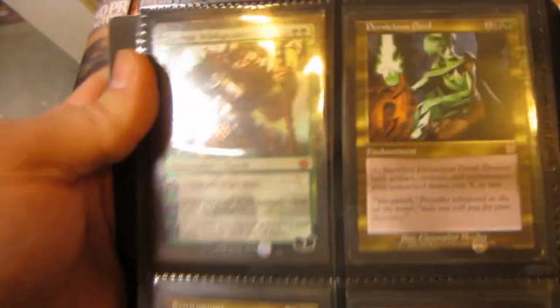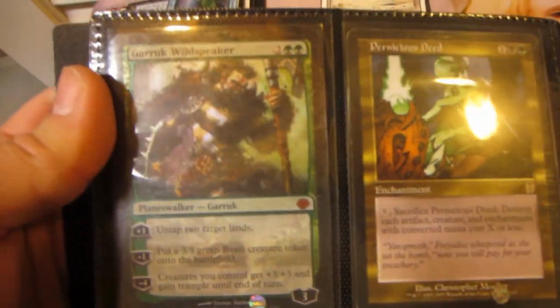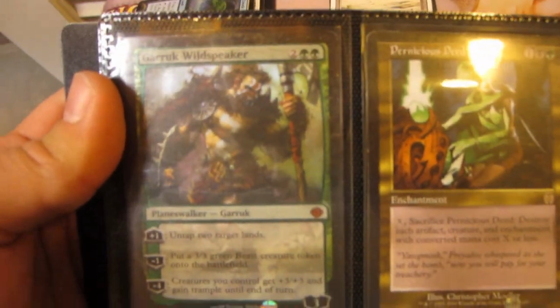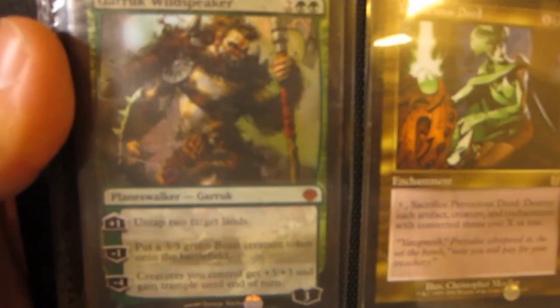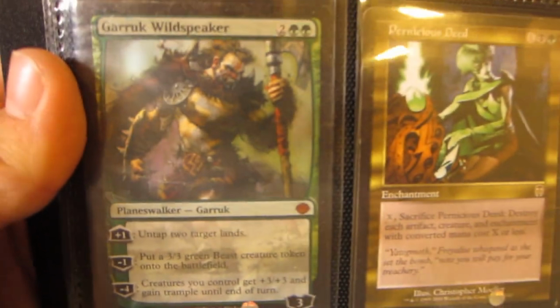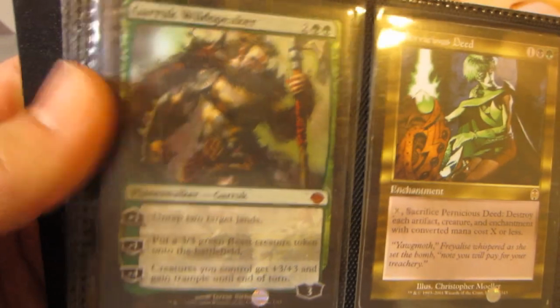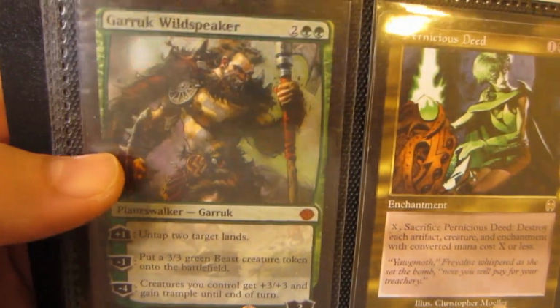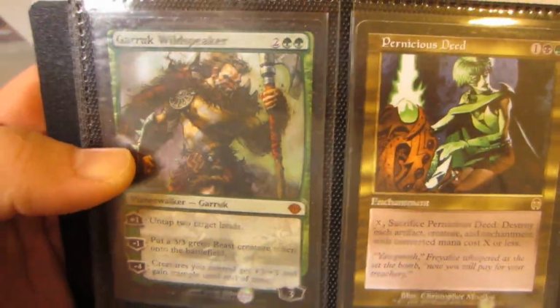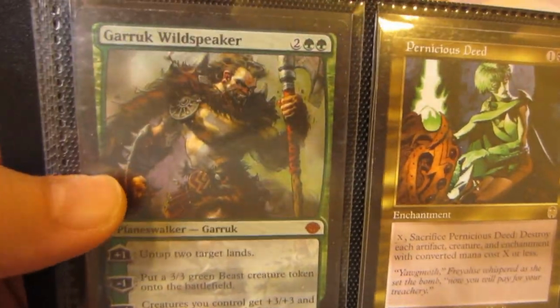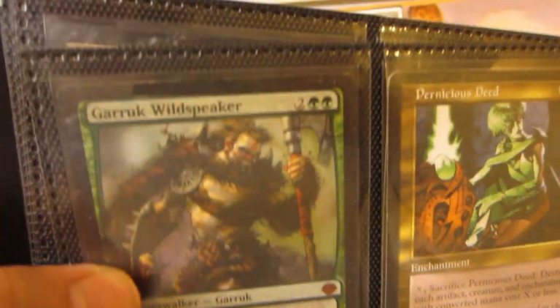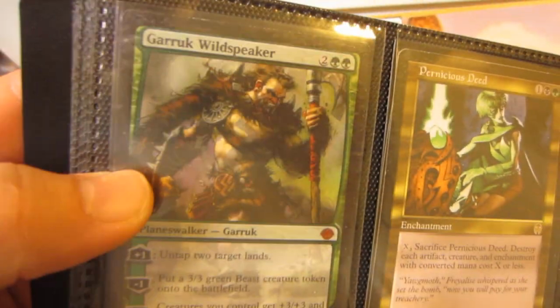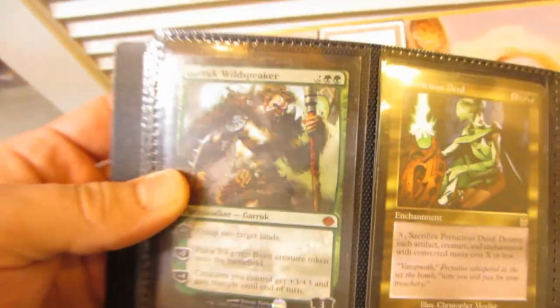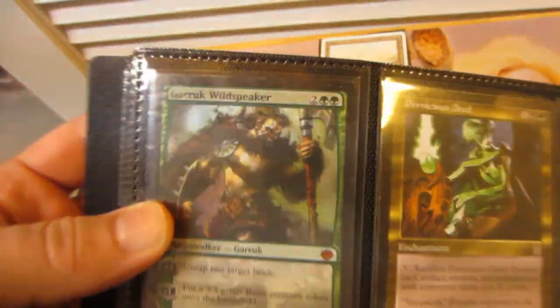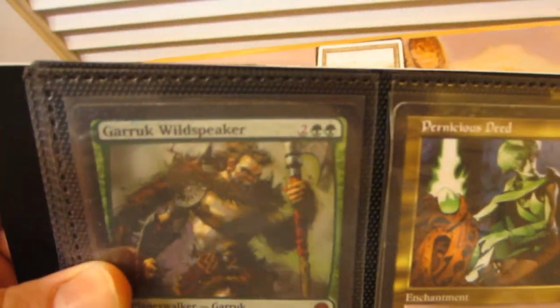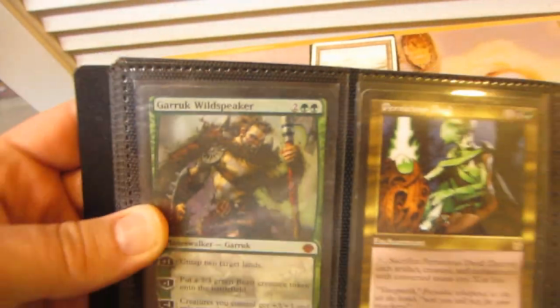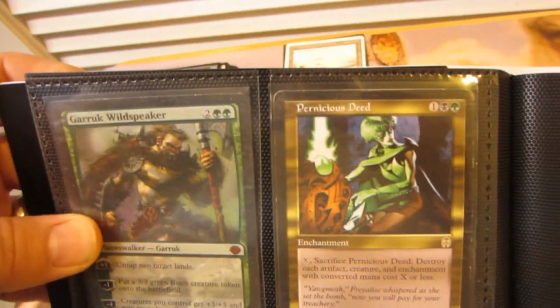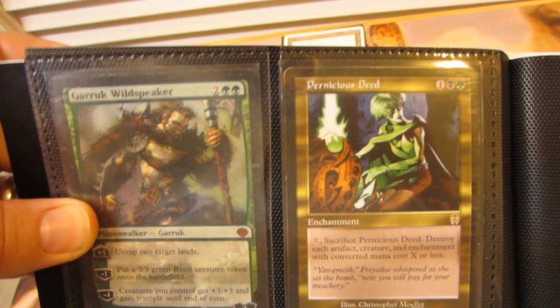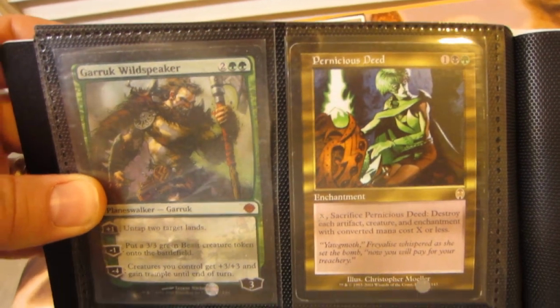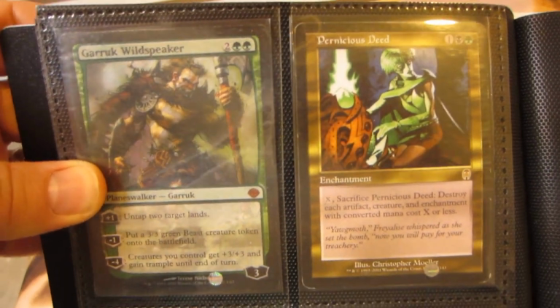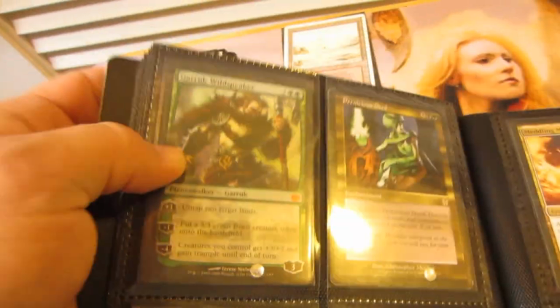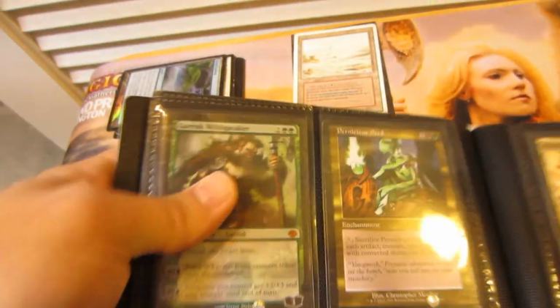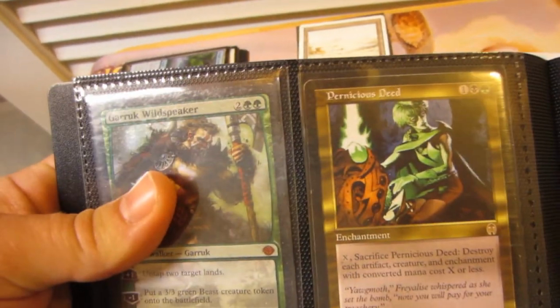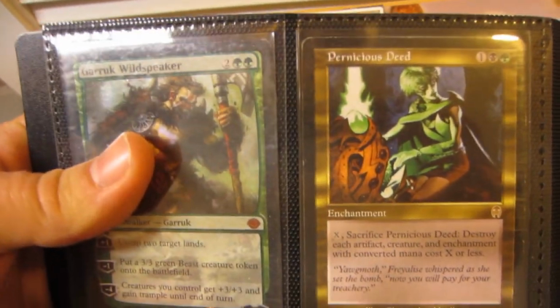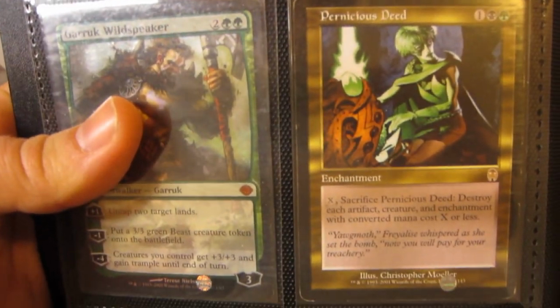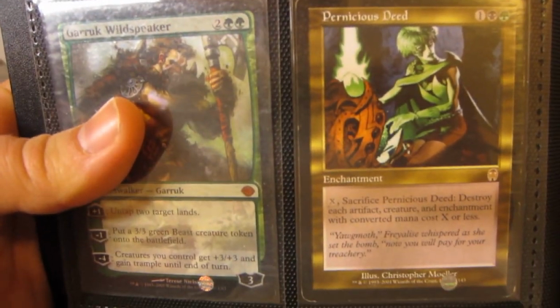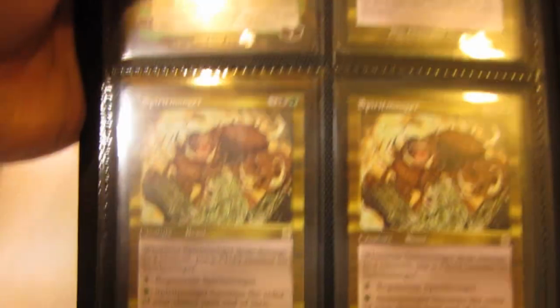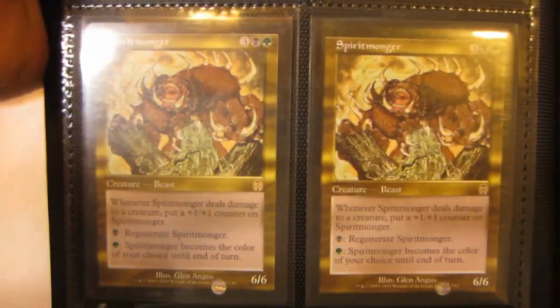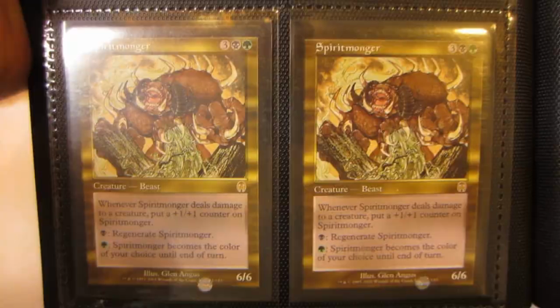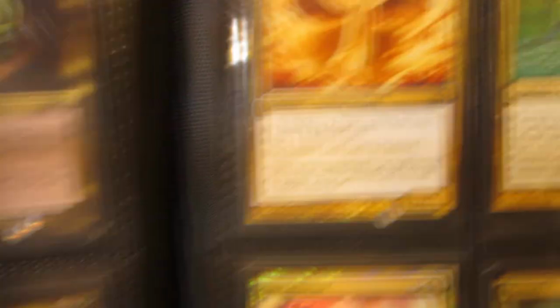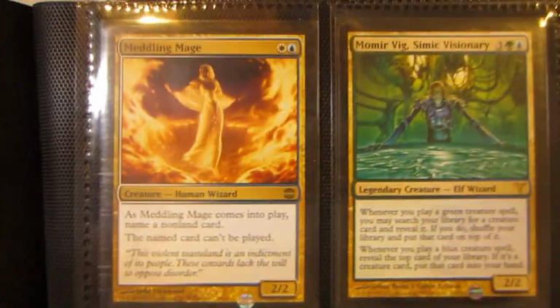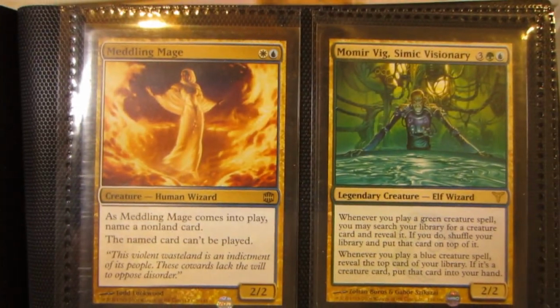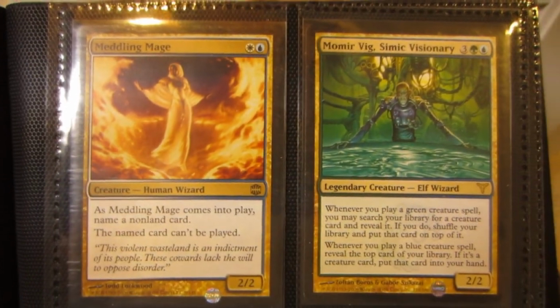This is a Duel Decks Foil Garruk Wildspeaker. The foil's not really showing up too well in the sleeves, but that's fine. A Pernicious Deed, Moderately Played. Two Spiritmongers and a Meddling Mage.